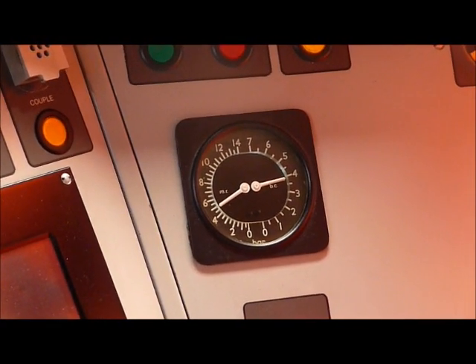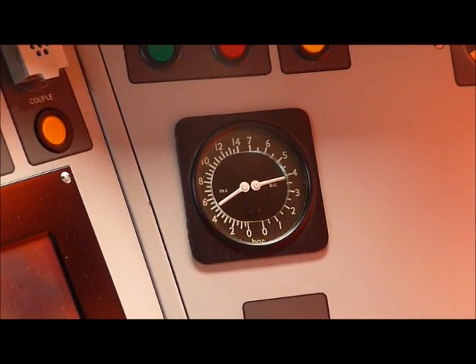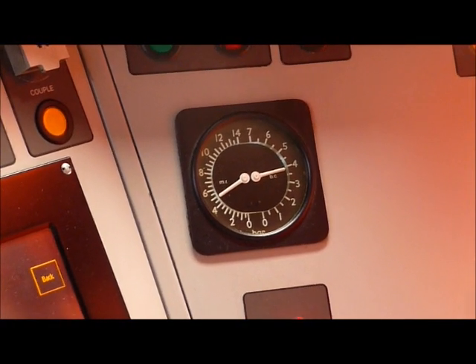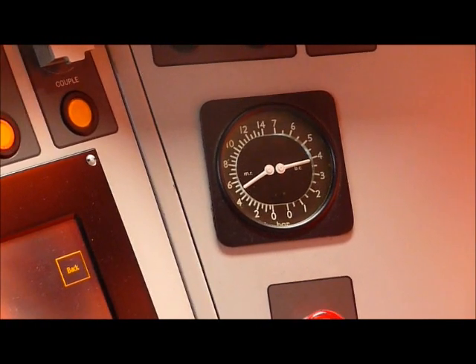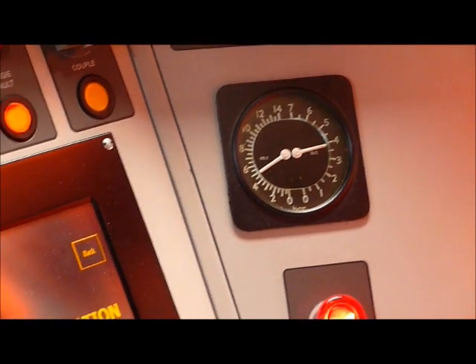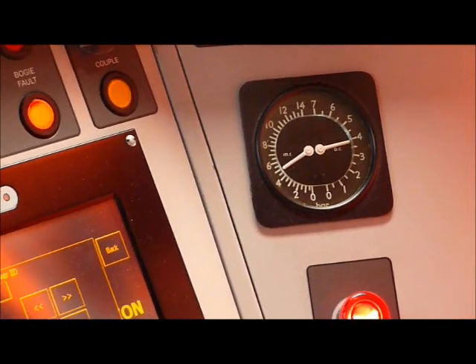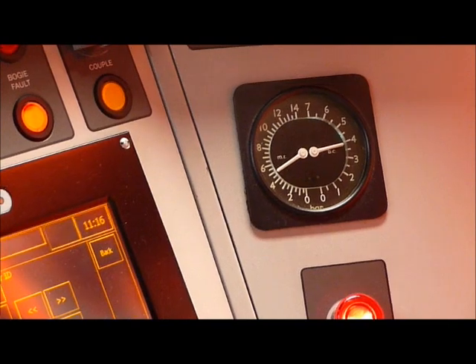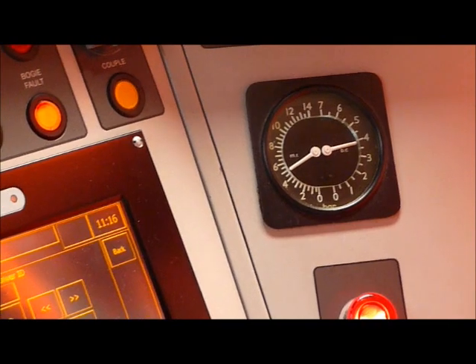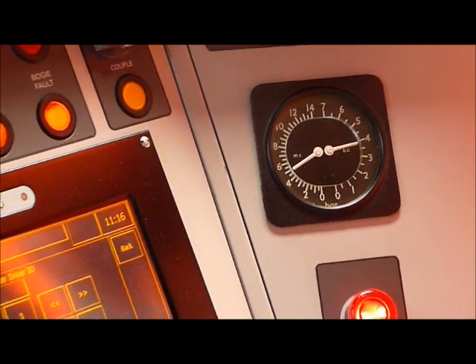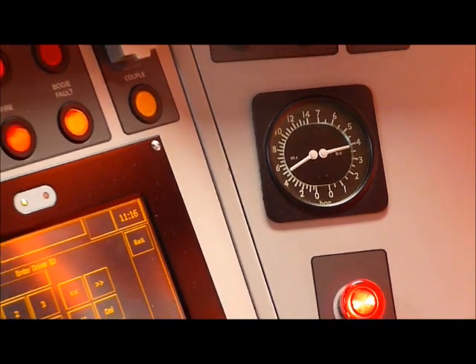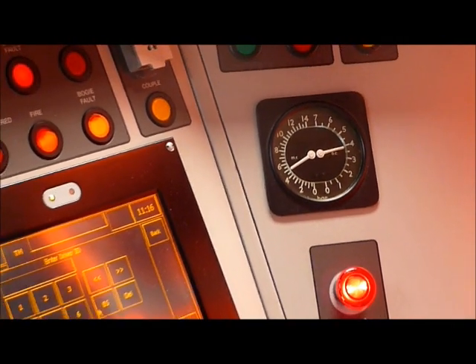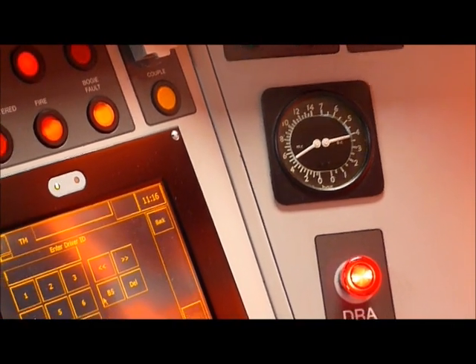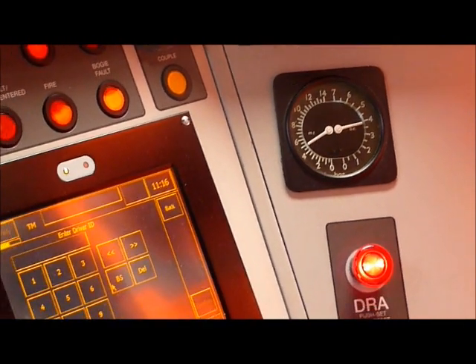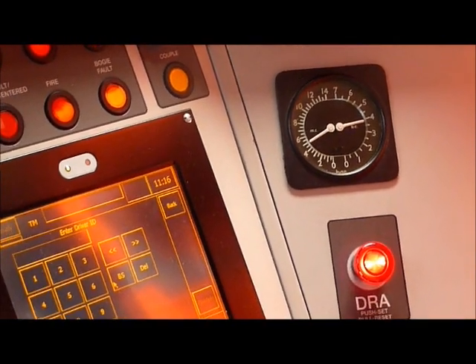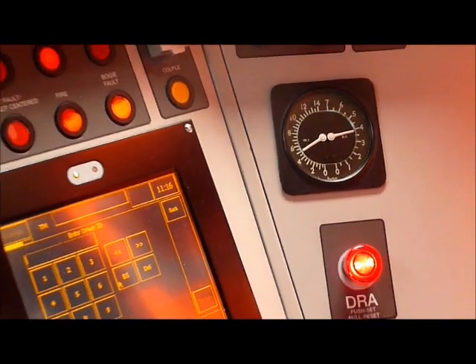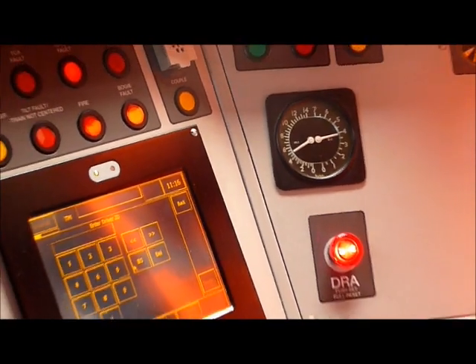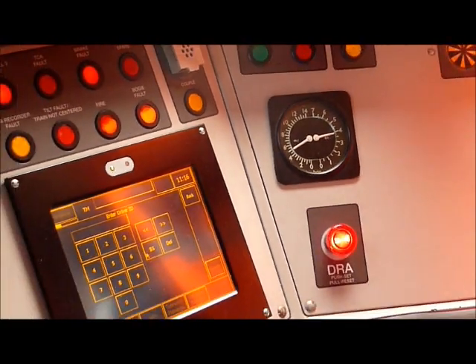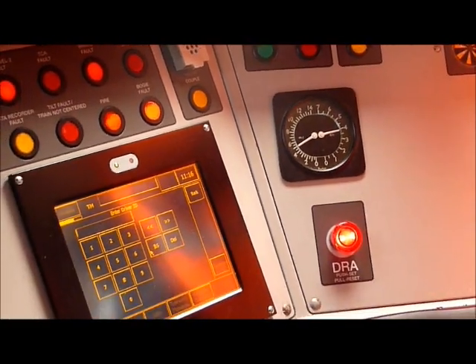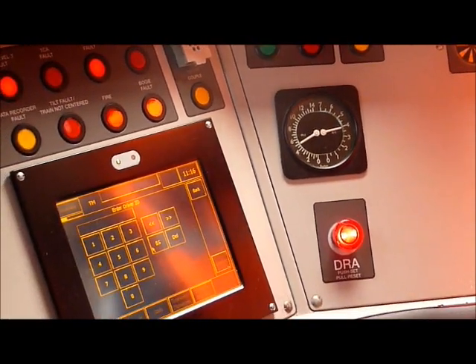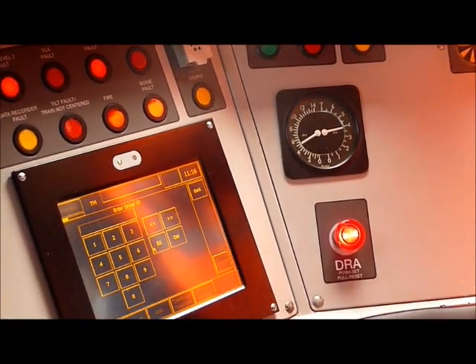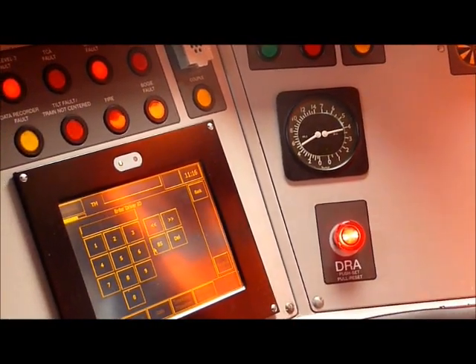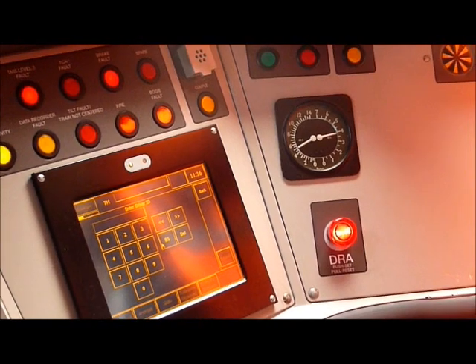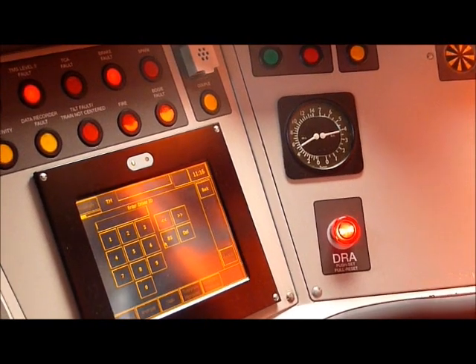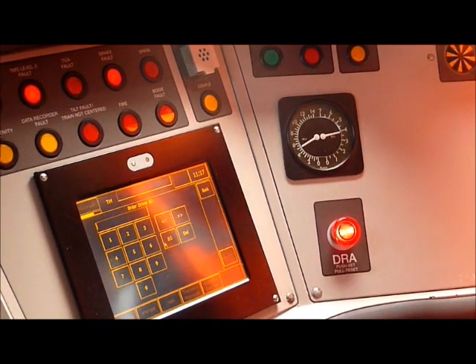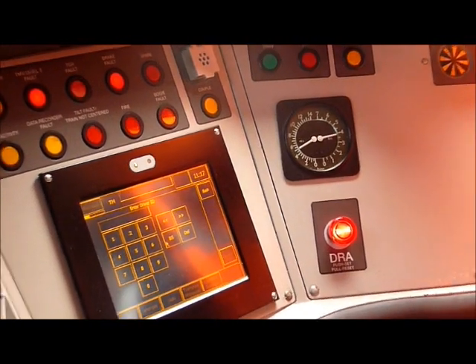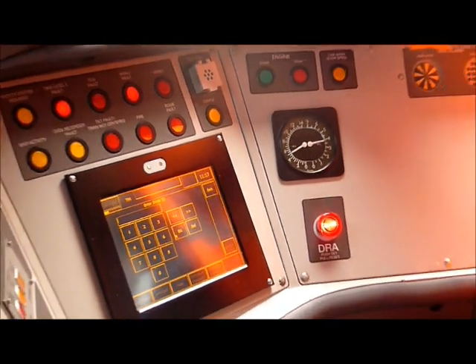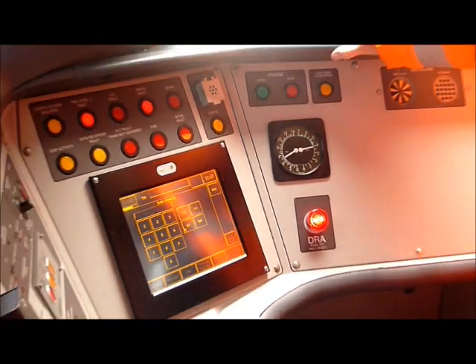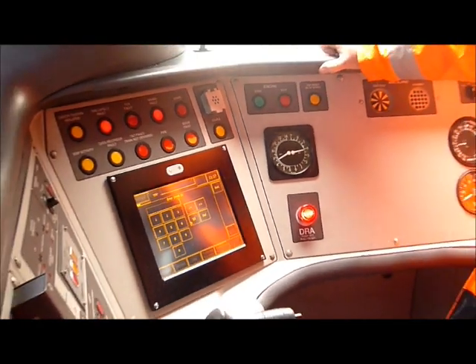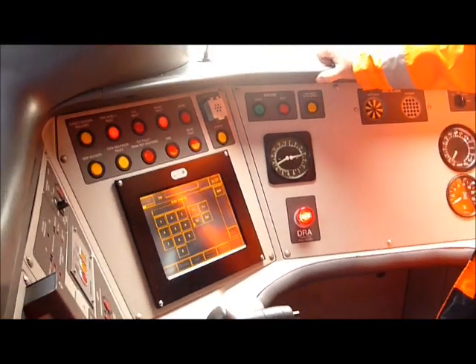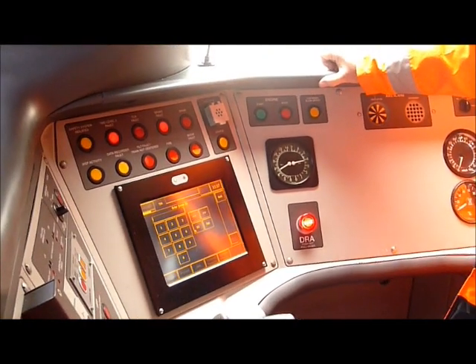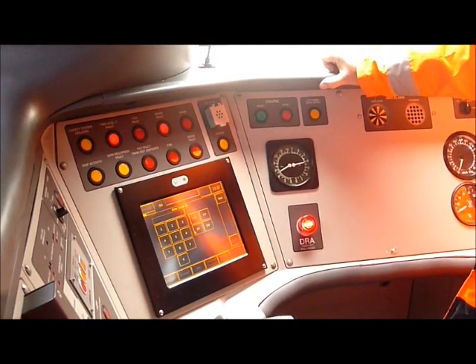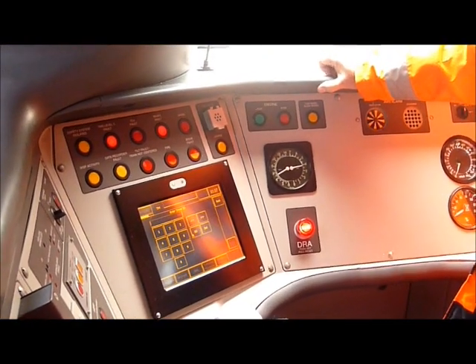Are you clear to do and move any of these? Oh yeah. Or the shunter? Yeah. Is that just in the depot or are you clear on the main line as well? No, only in the depot.